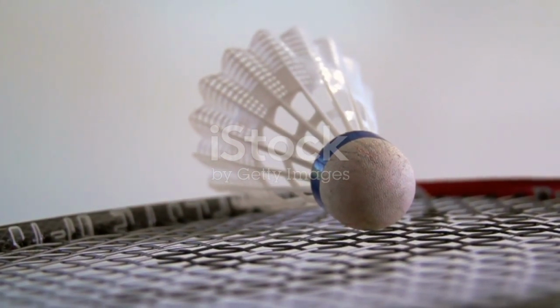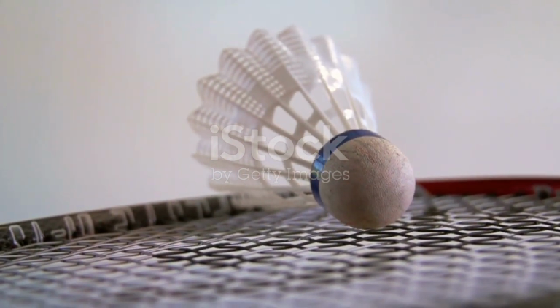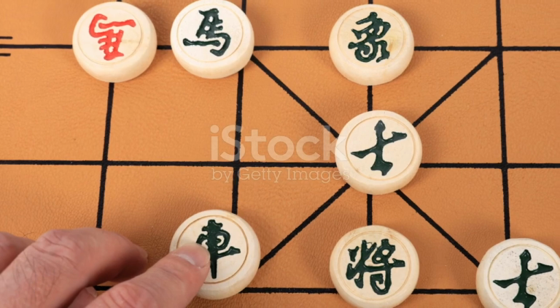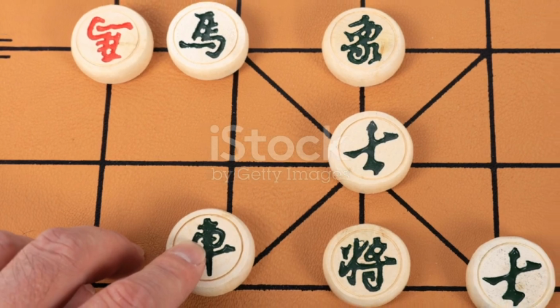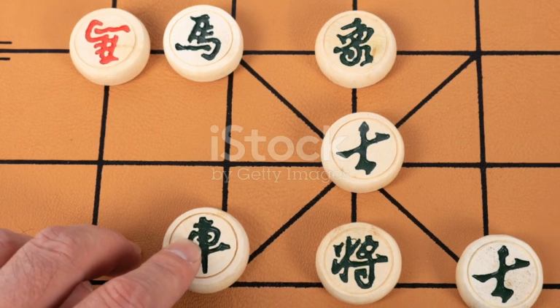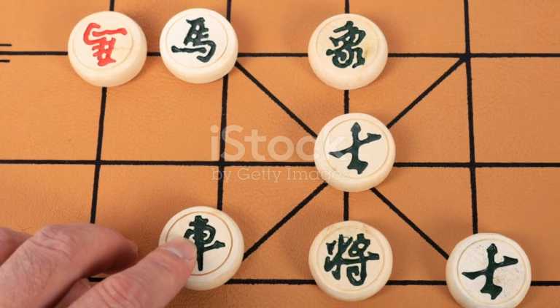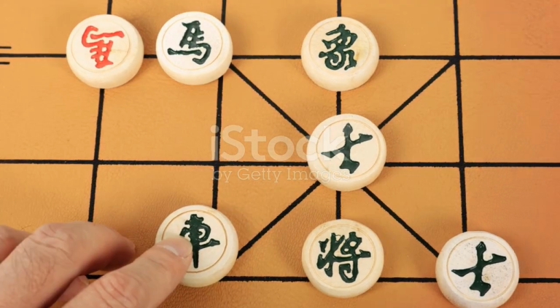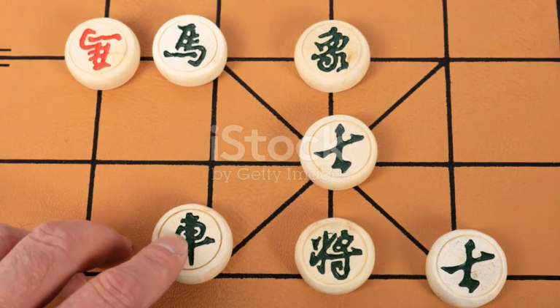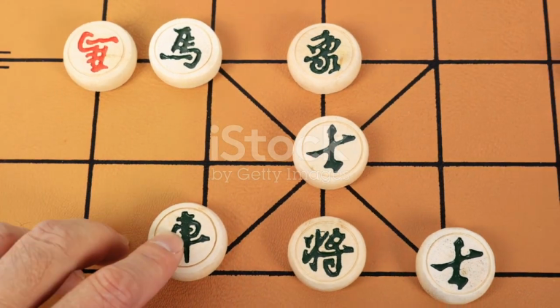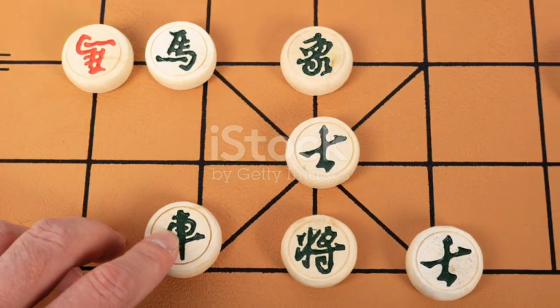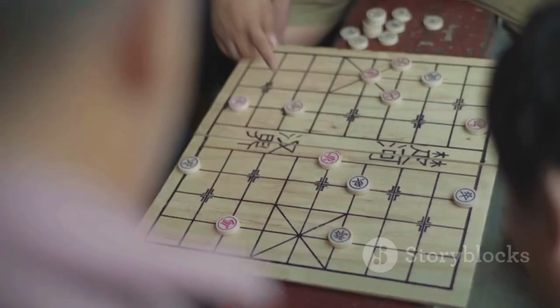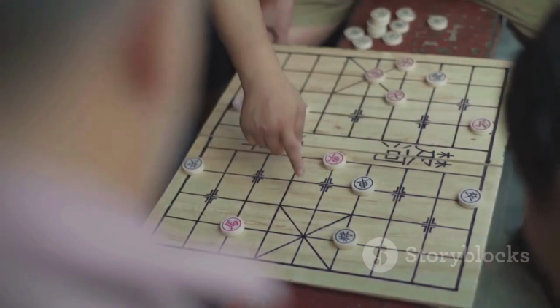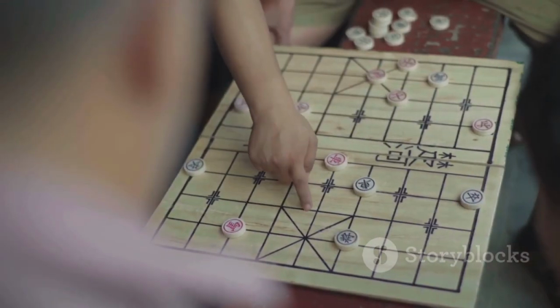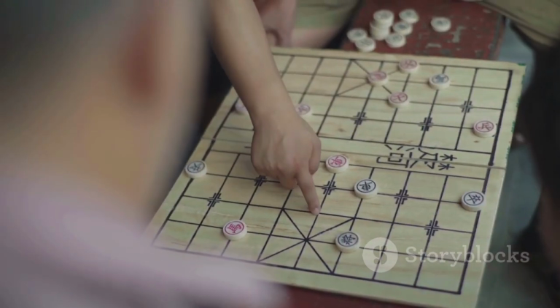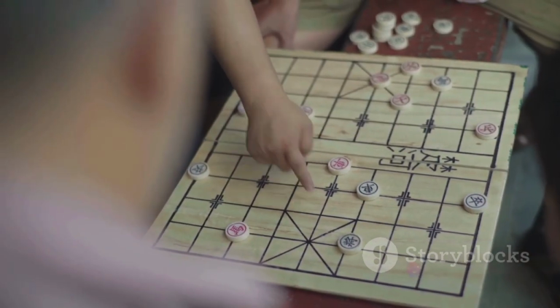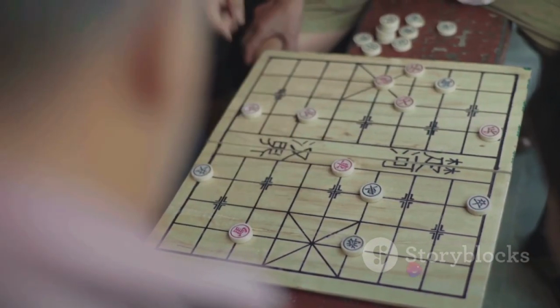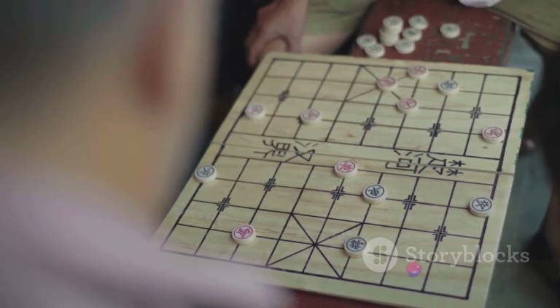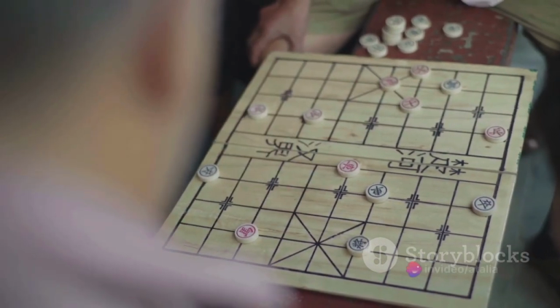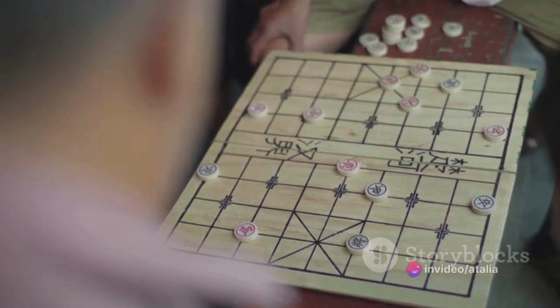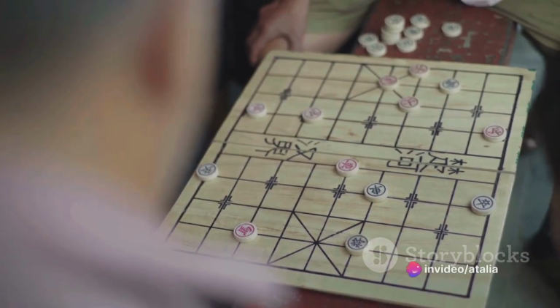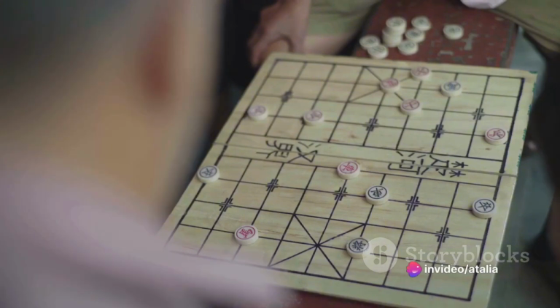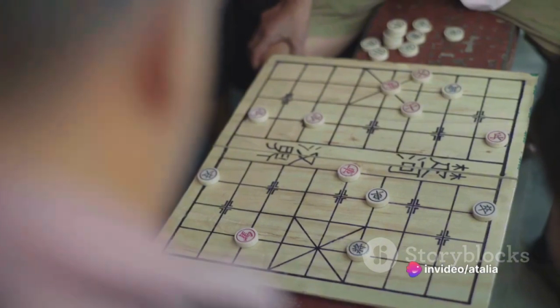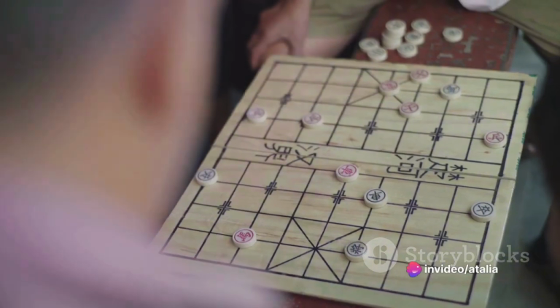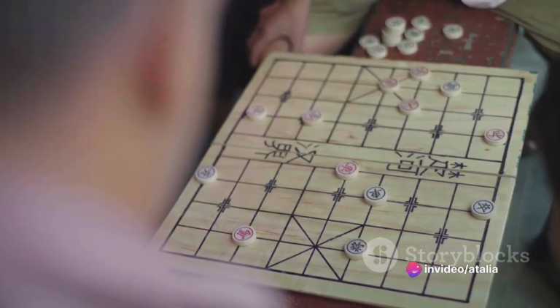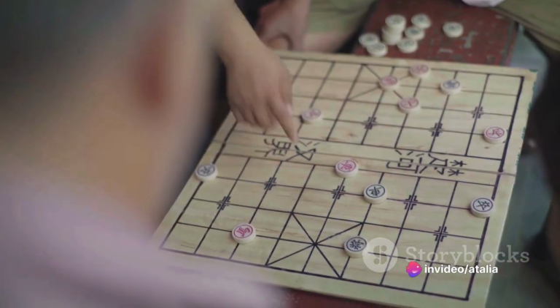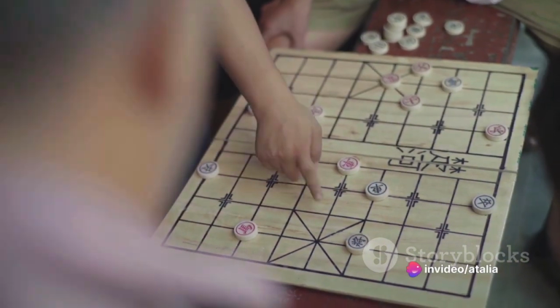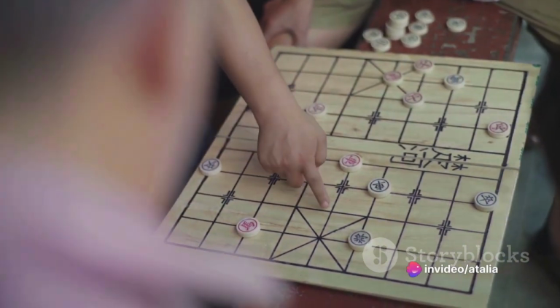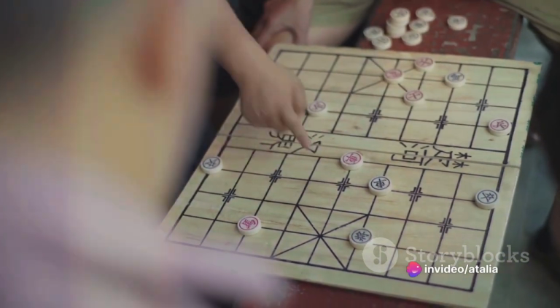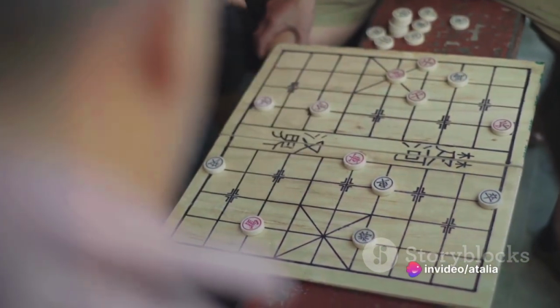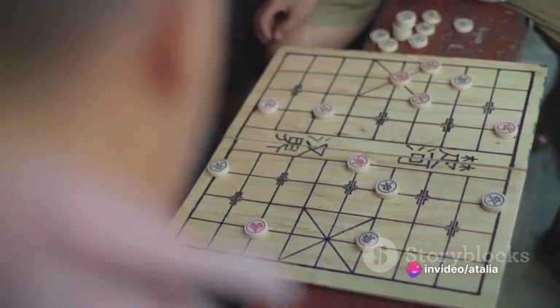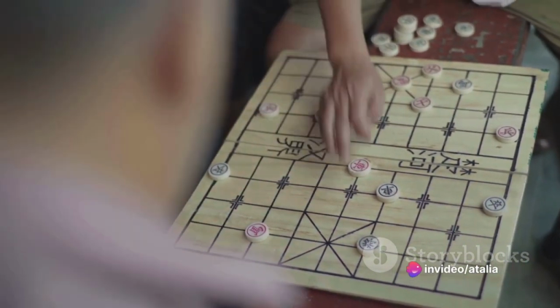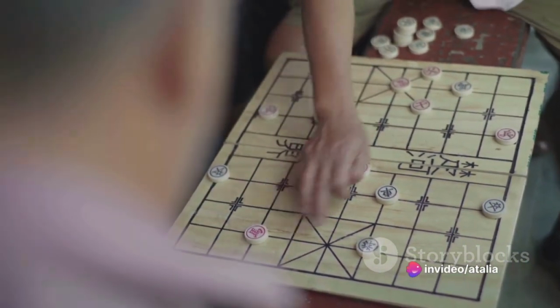In the beginning, there was Cuju, an ancient Chinese game dating back to the 5th century BC. Cuju players kicked a feather-filled ball through an opening in a net.